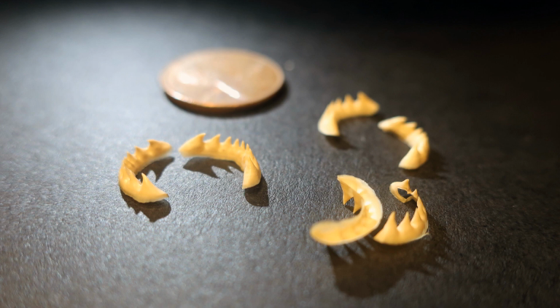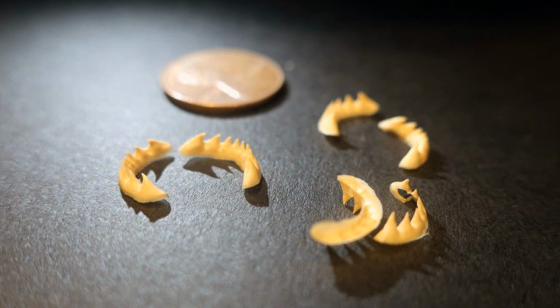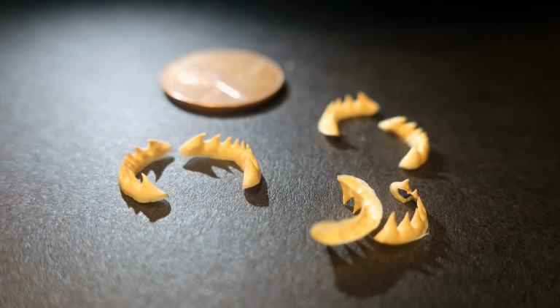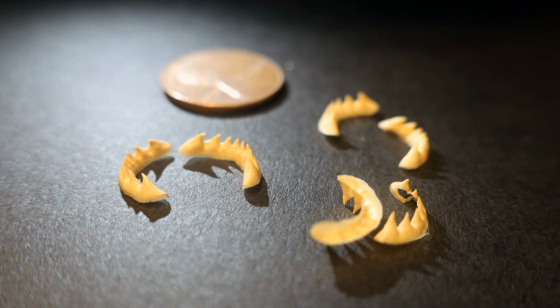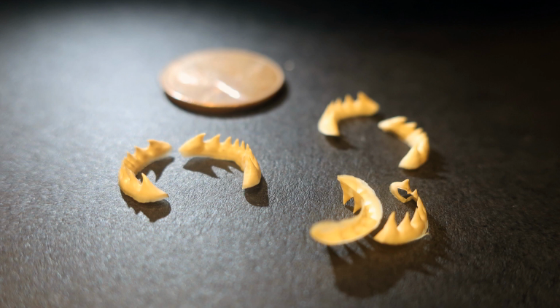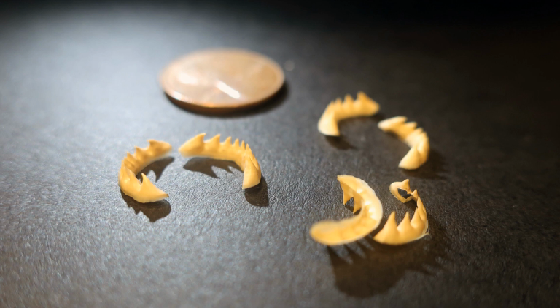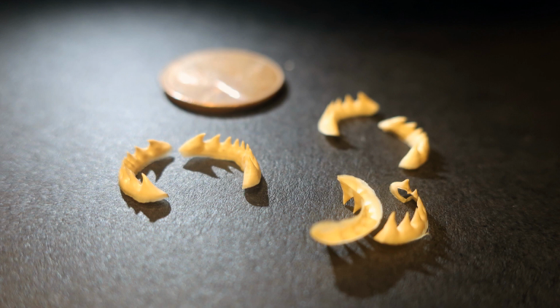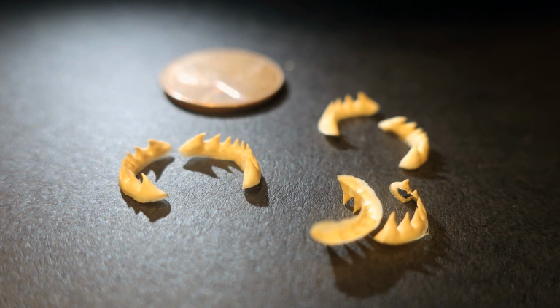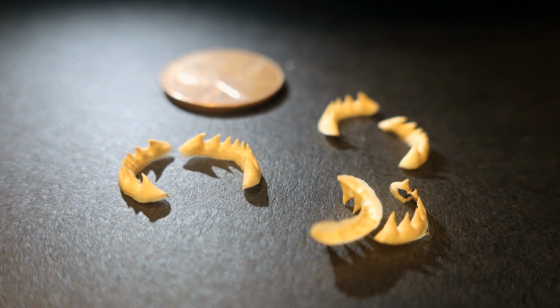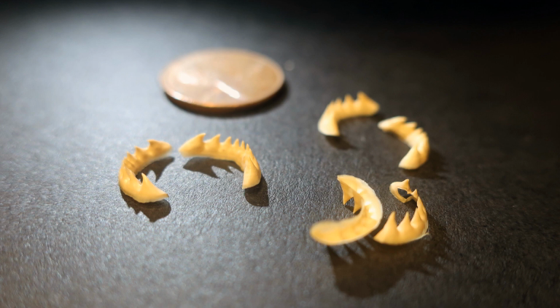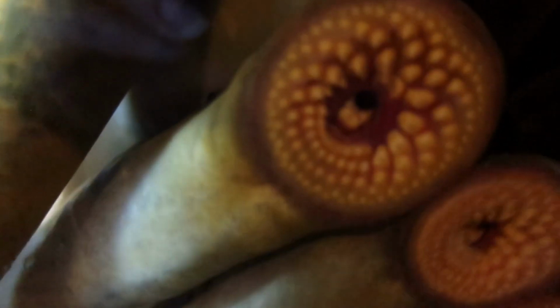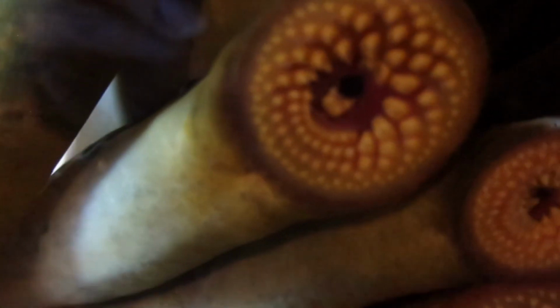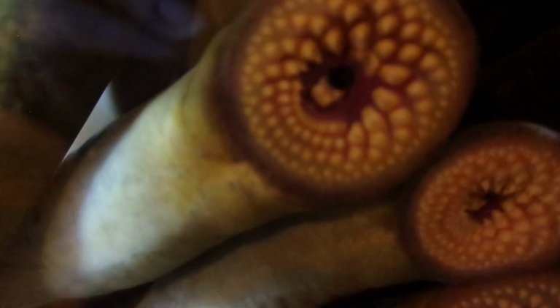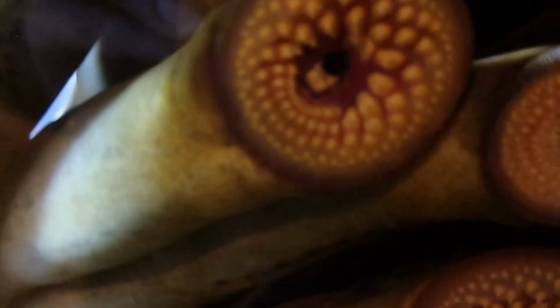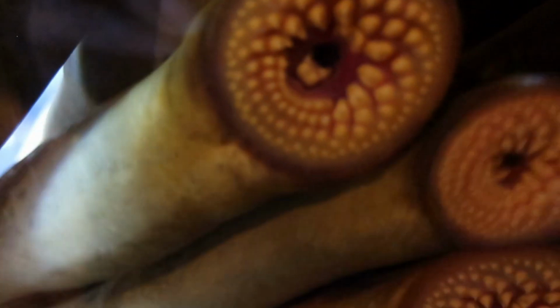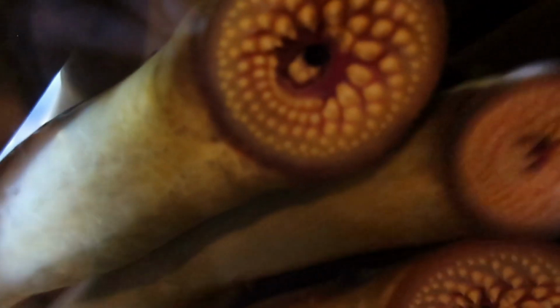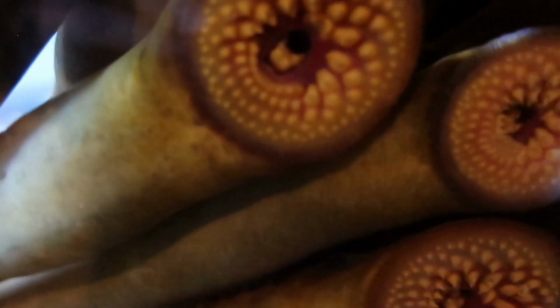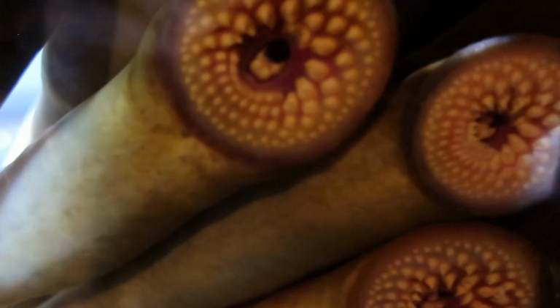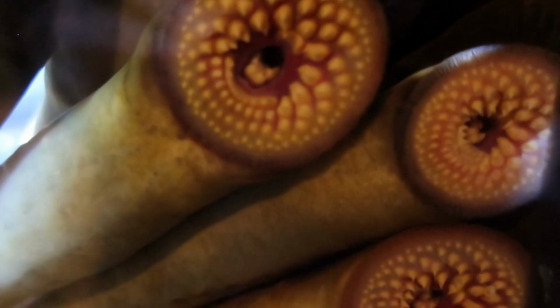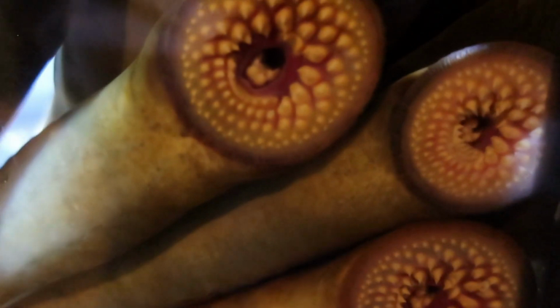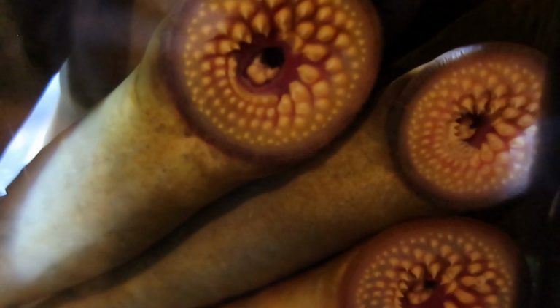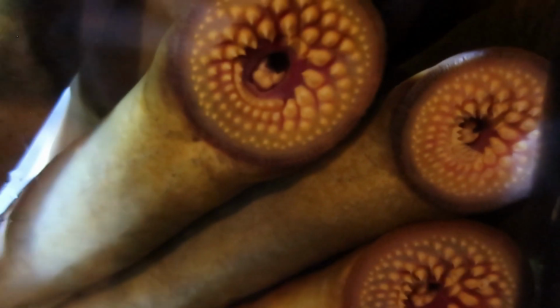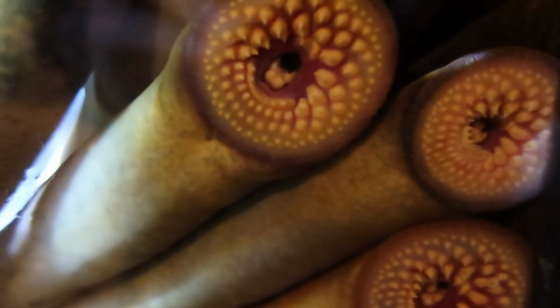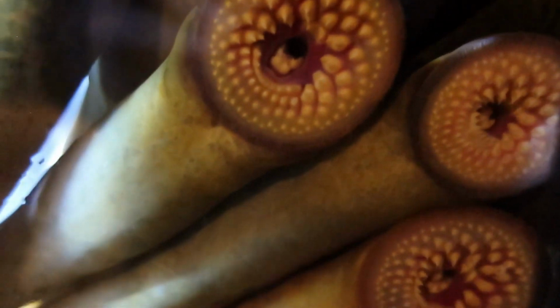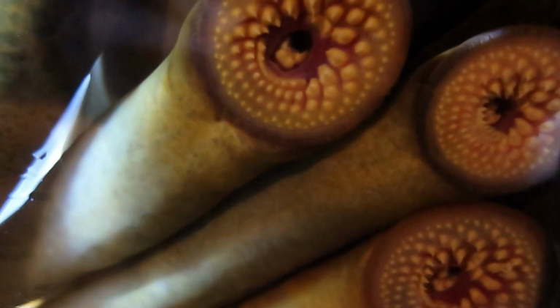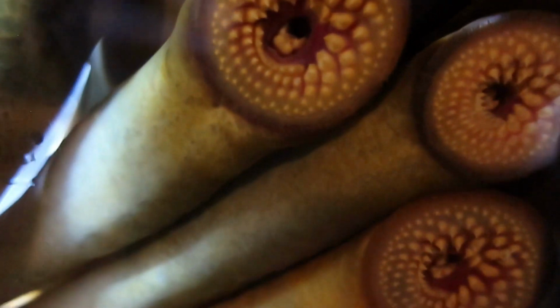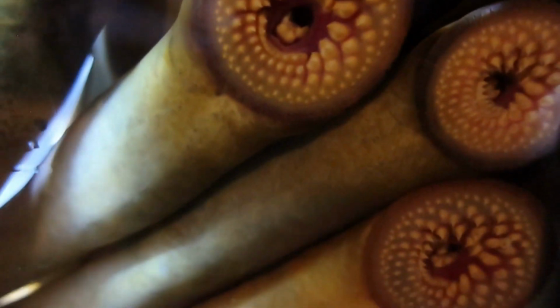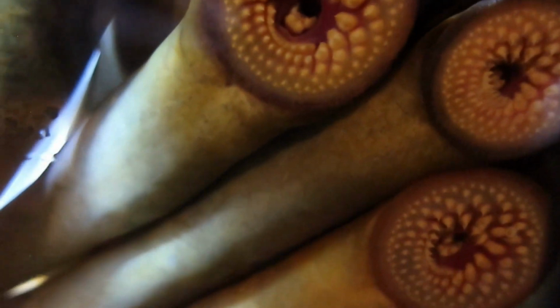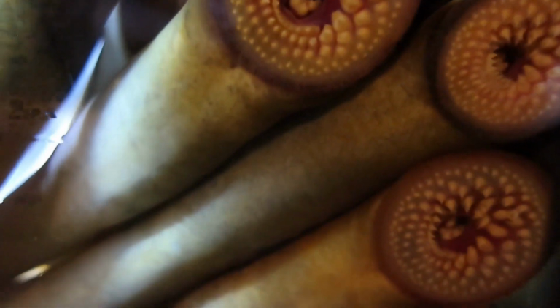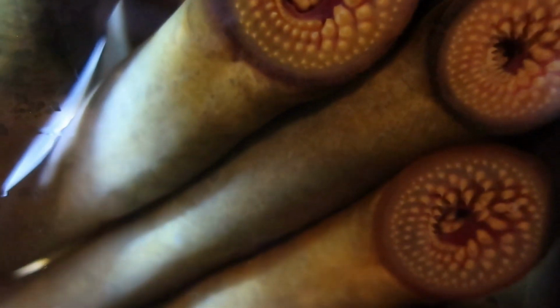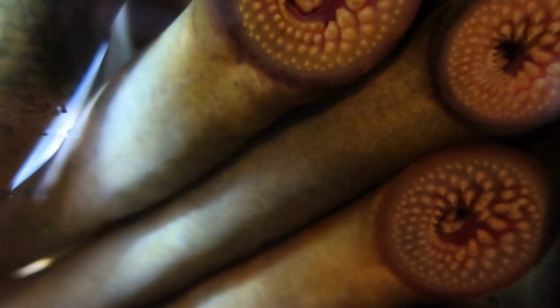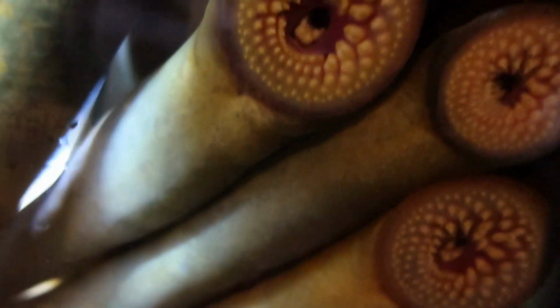It will latch onto a fish and use its rough, file-like tongue to rasp away the scales and skin in order to feed on the host's blood and bodily fluids.